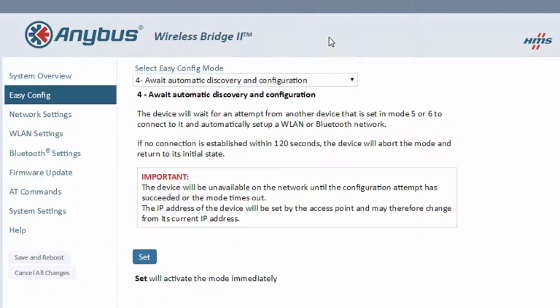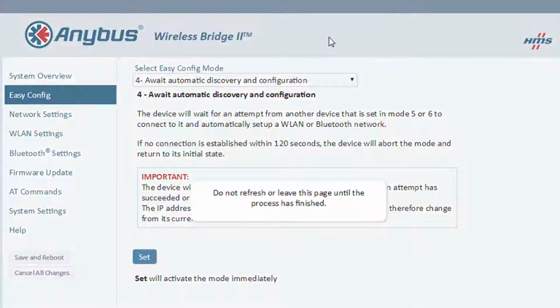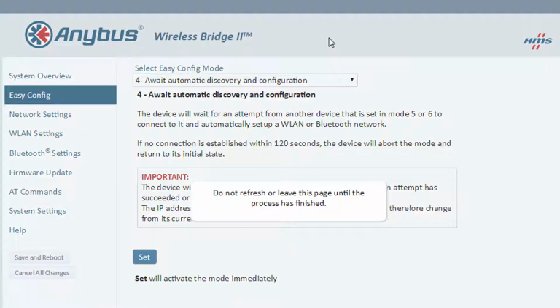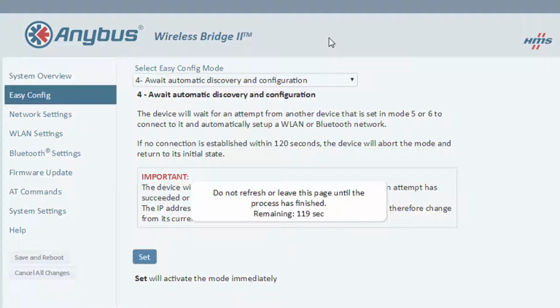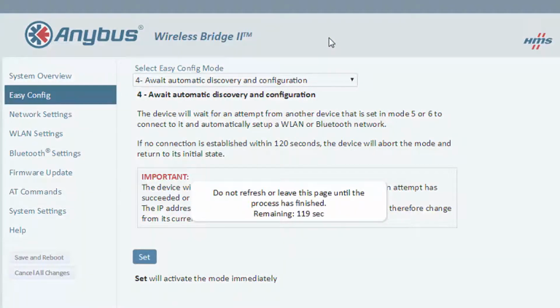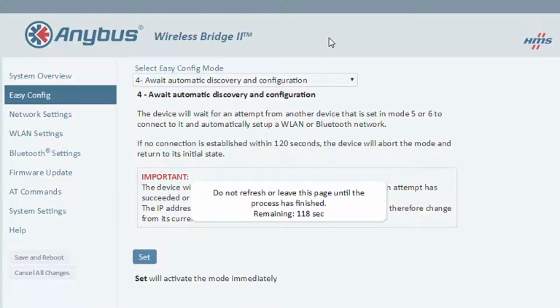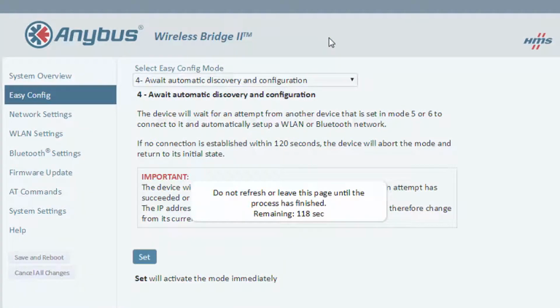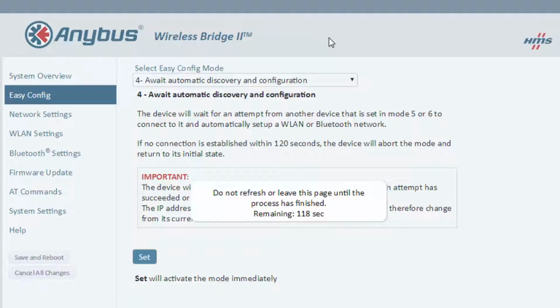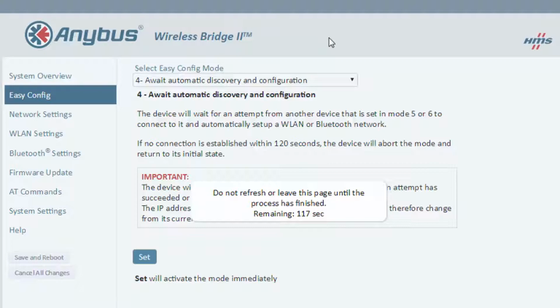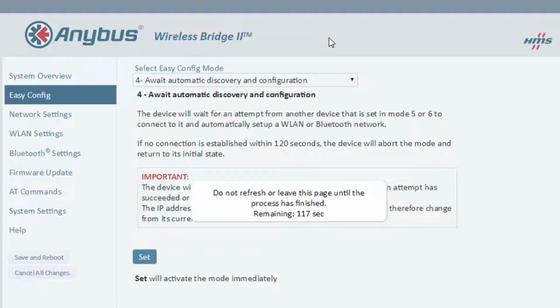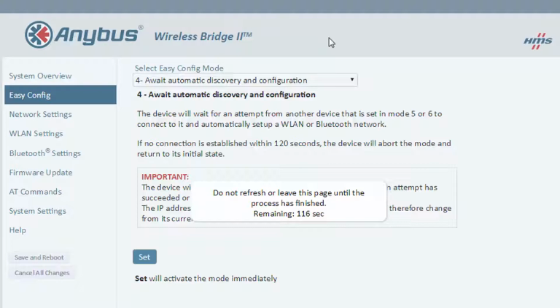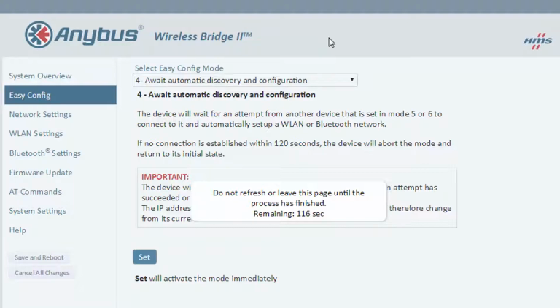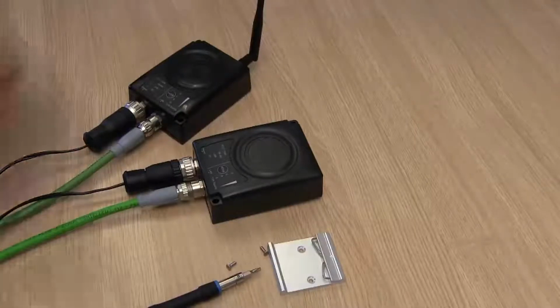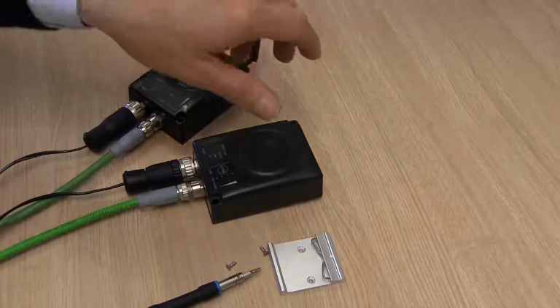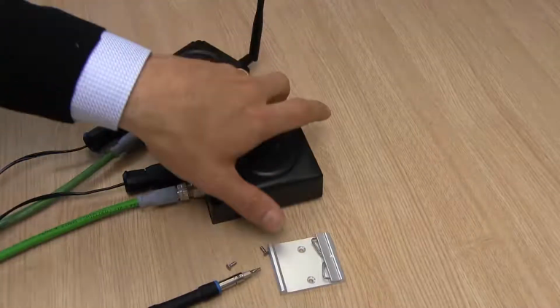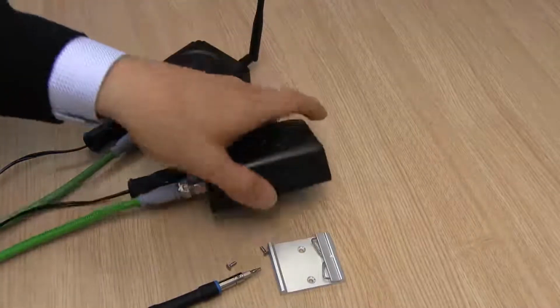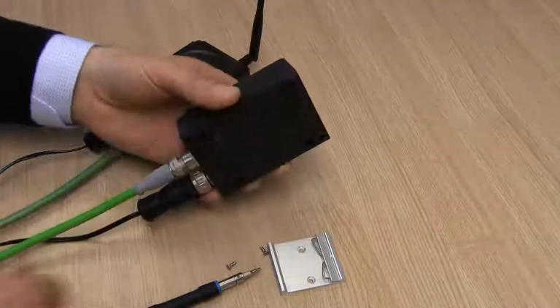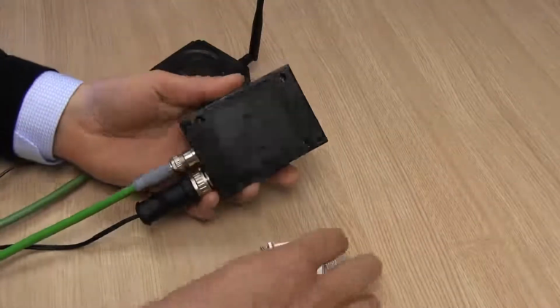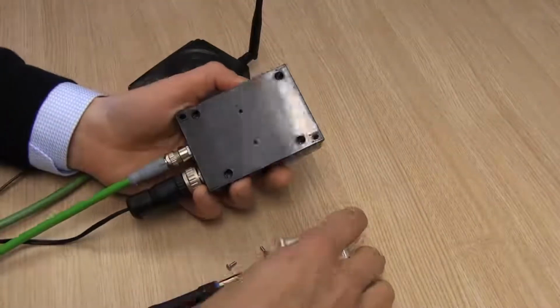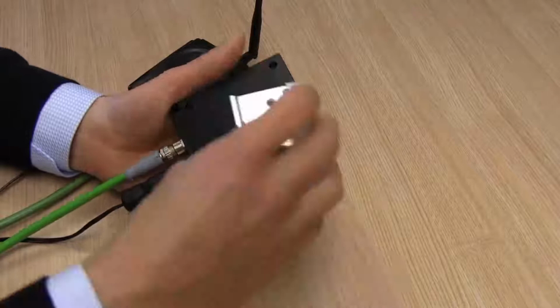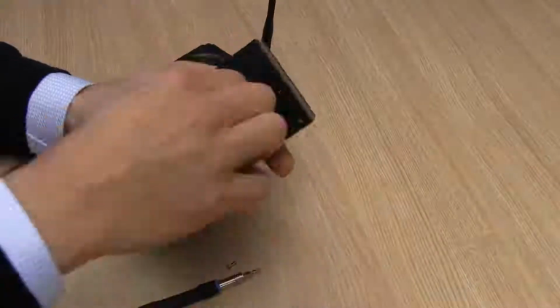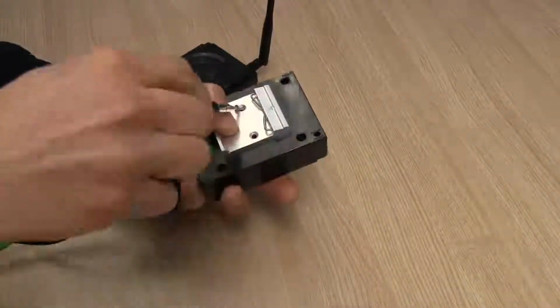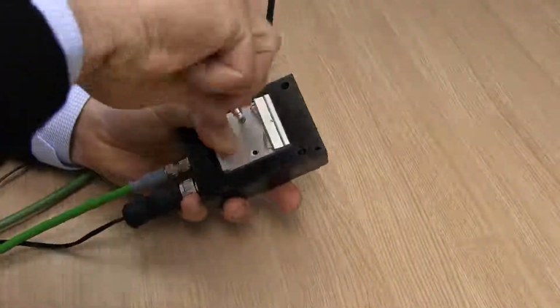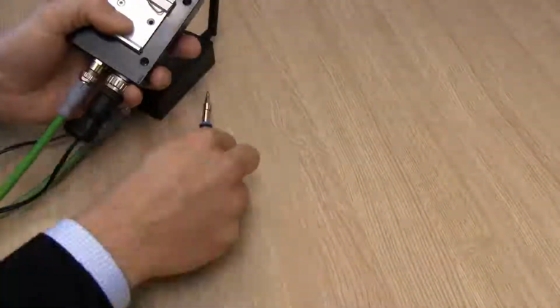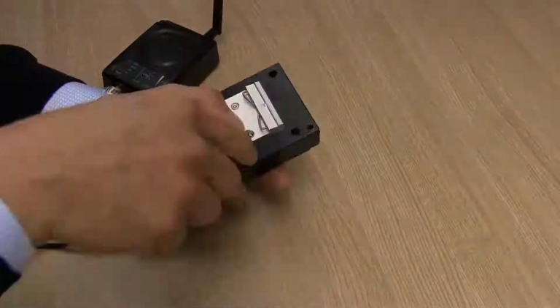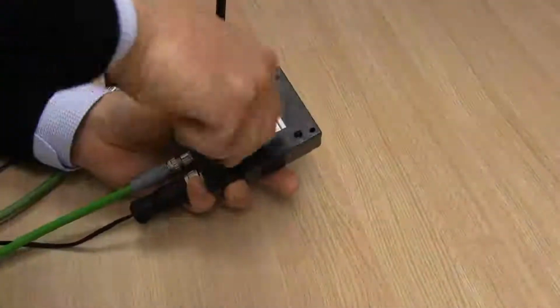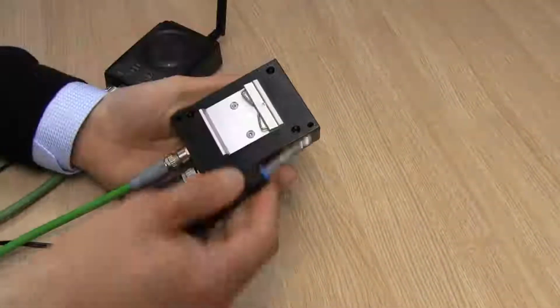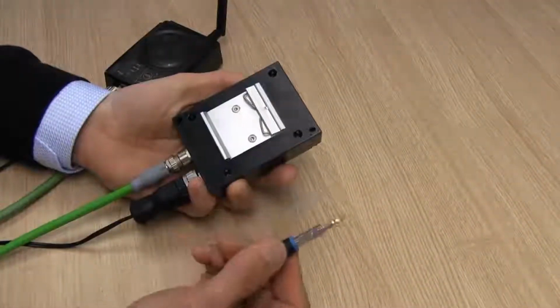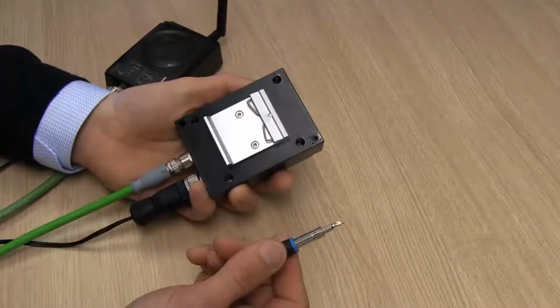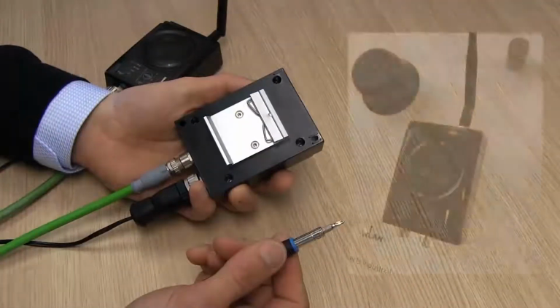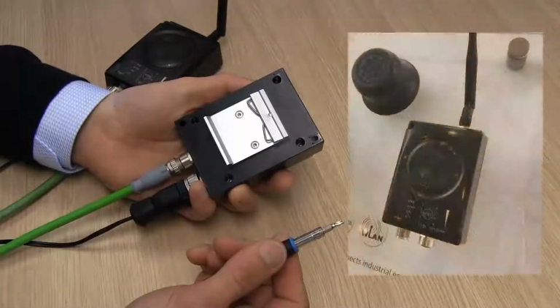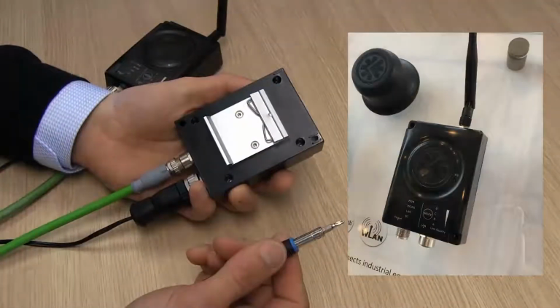That's how easy it is to establish a wireless connection over wireless LAN or Bluetooth. I can now attach a DIN clip to the wireless bridge if it needs to go into a cabinet, or mount it on a wall or a flat surface using the screw holes in the product.